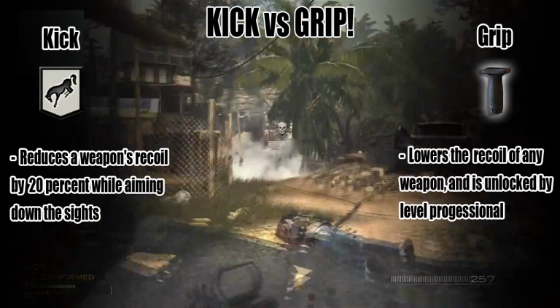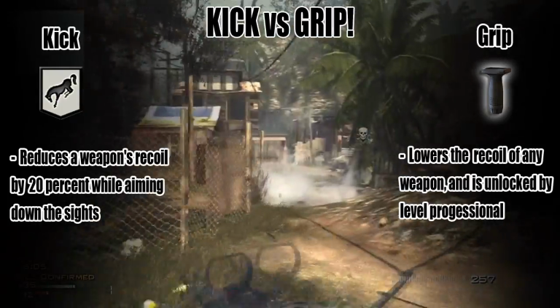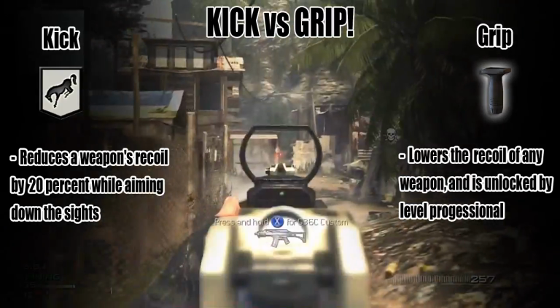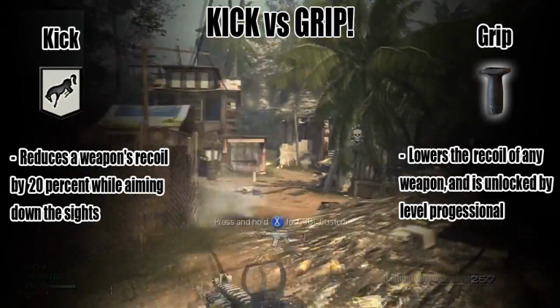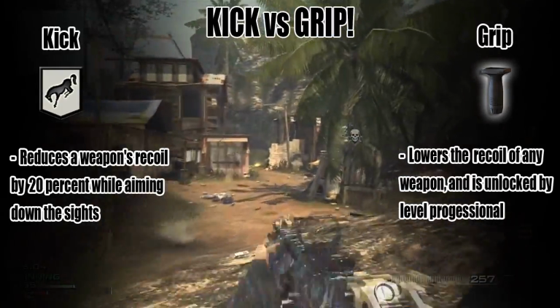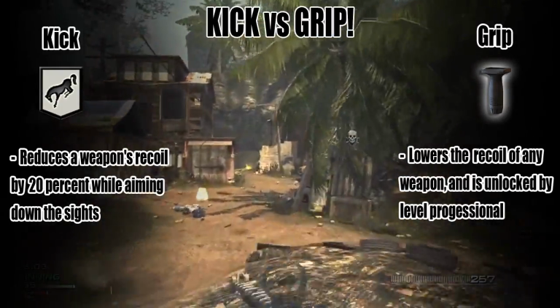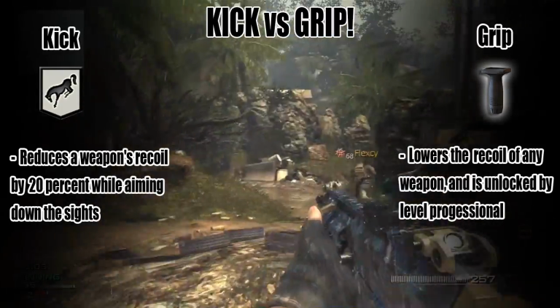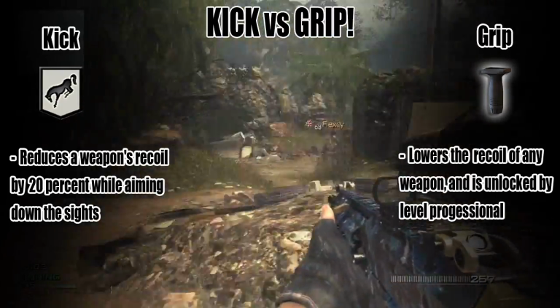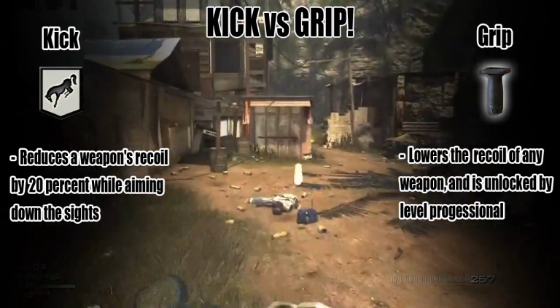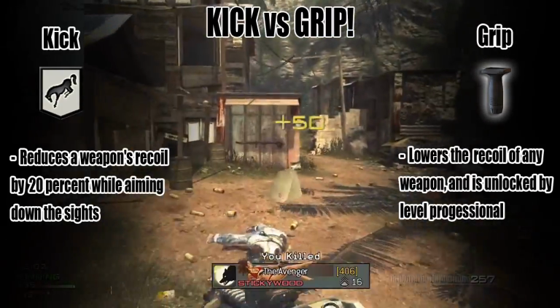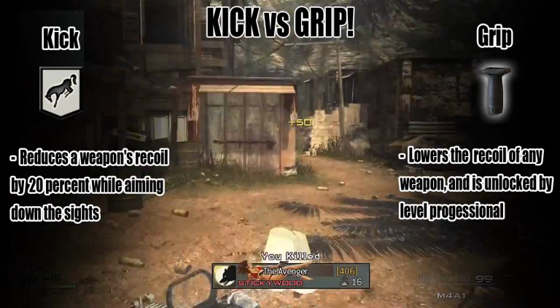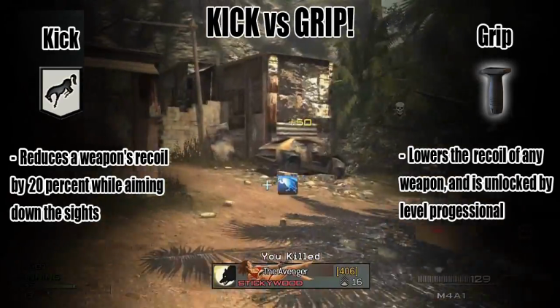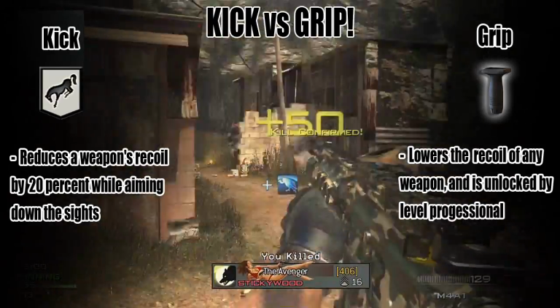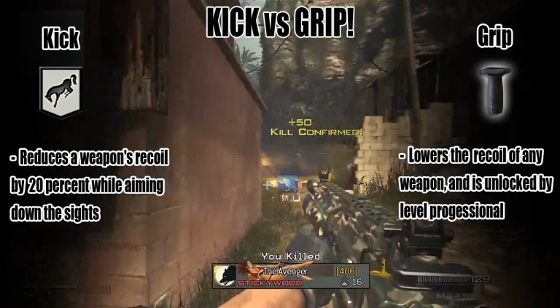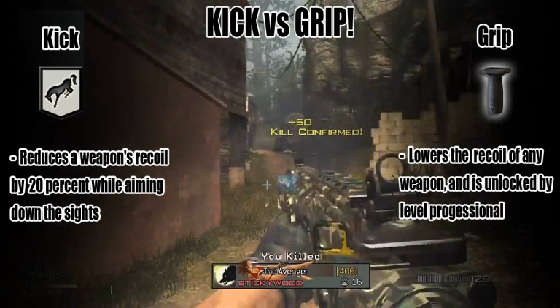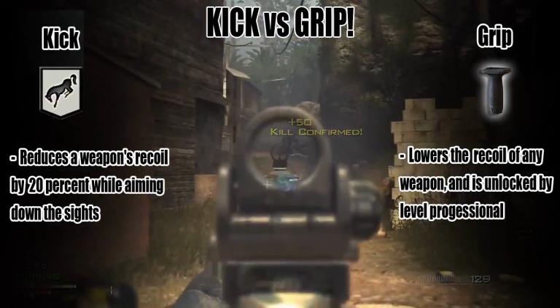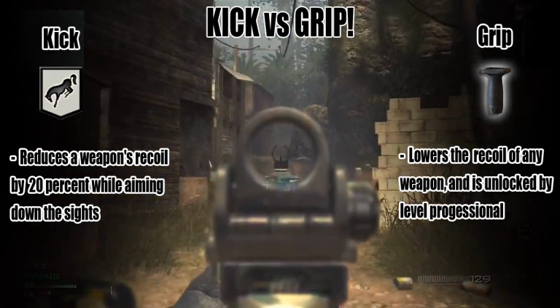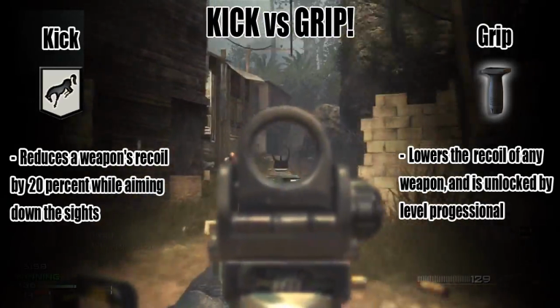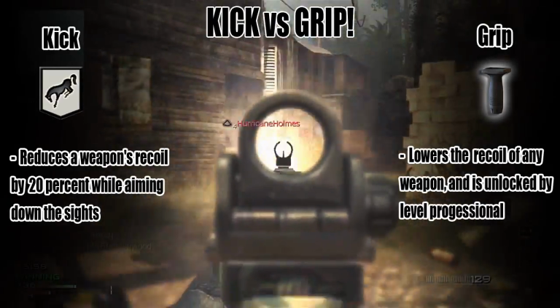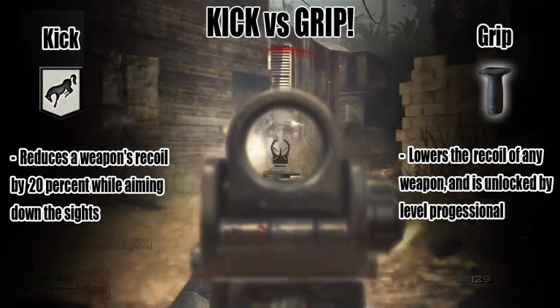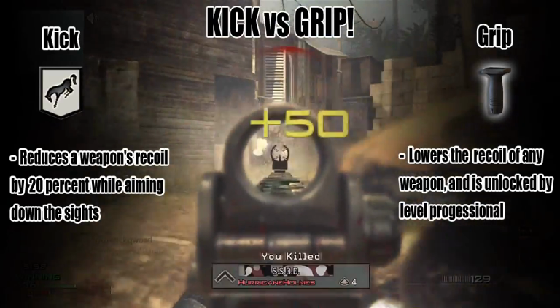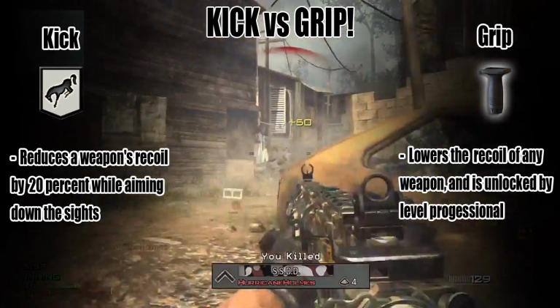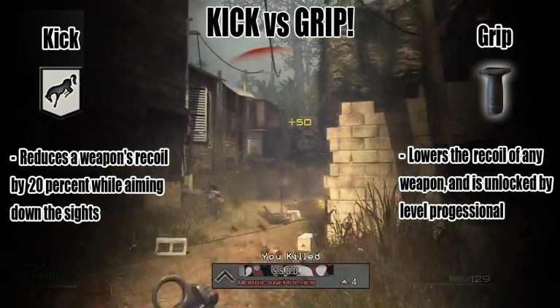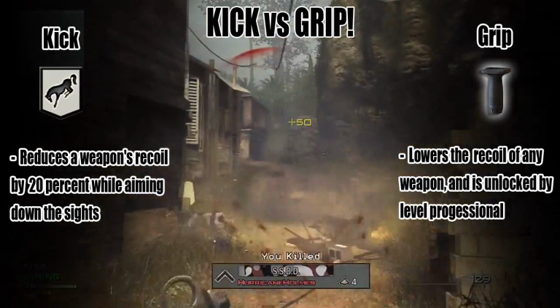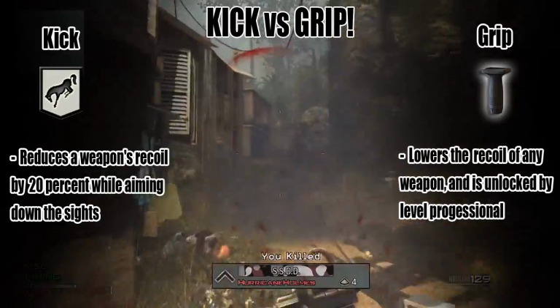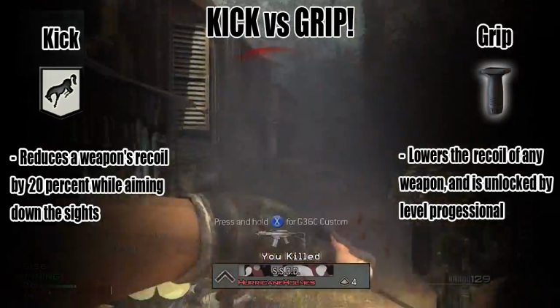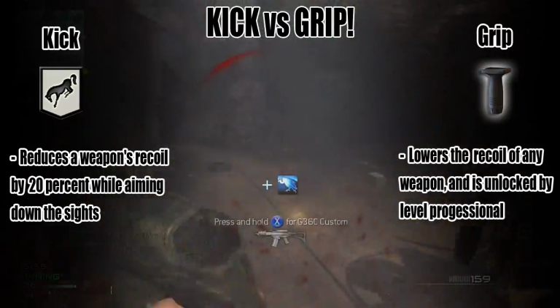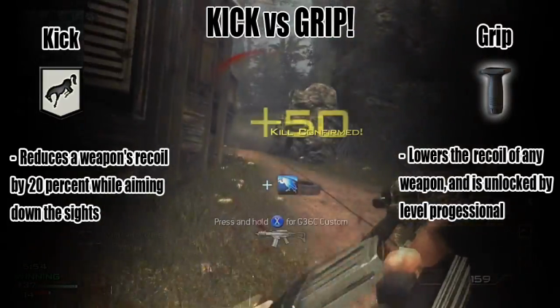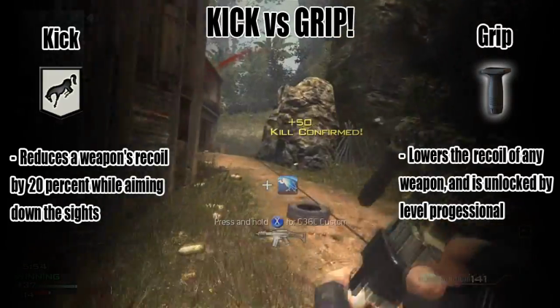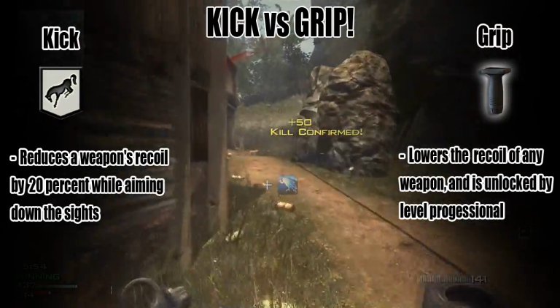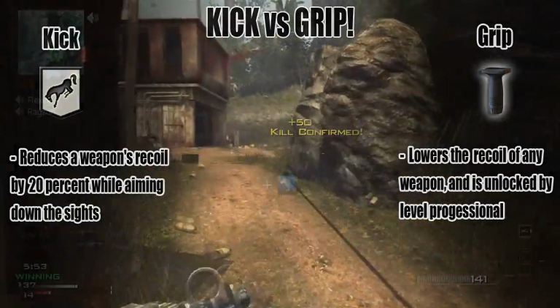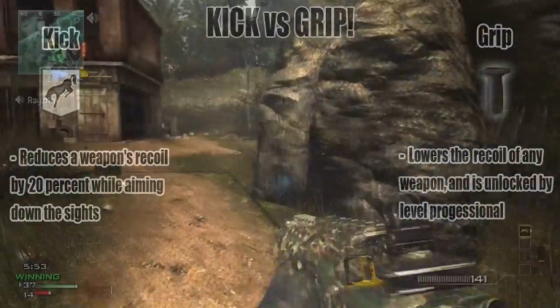And as you can see here, grip. What grip basically does is it also lowers the recoil of any weapon. We're not 100% sure on how much percent it'll lower the recoil, but it definitely is a significant amount. And I'll be showing you guys that next.